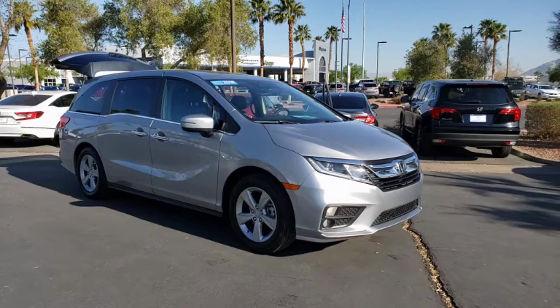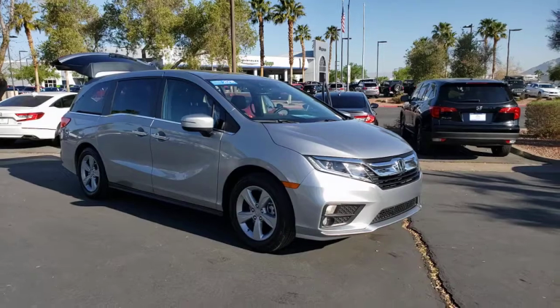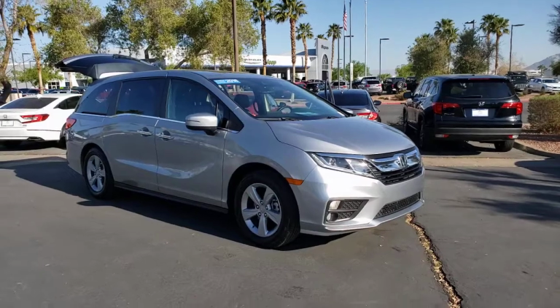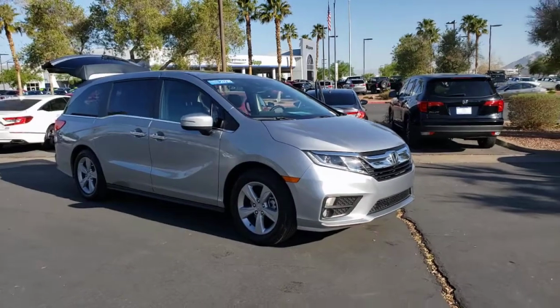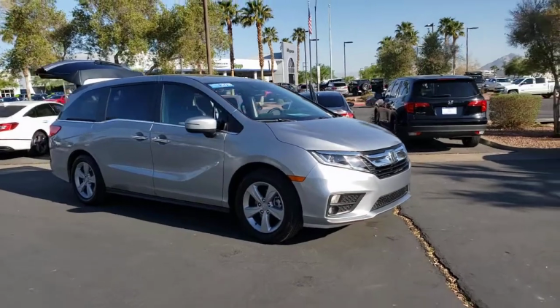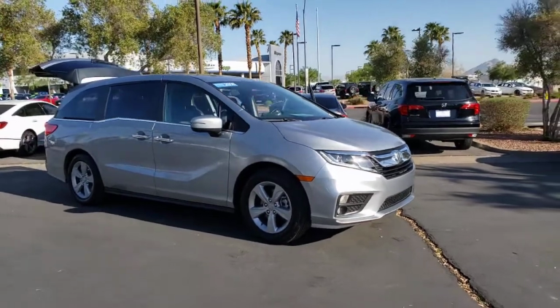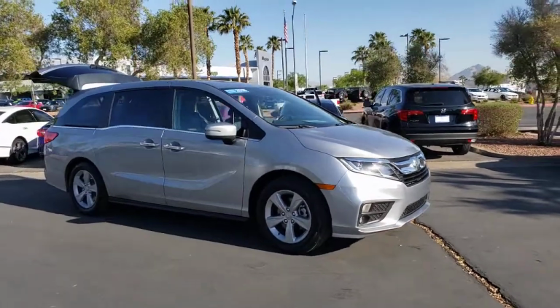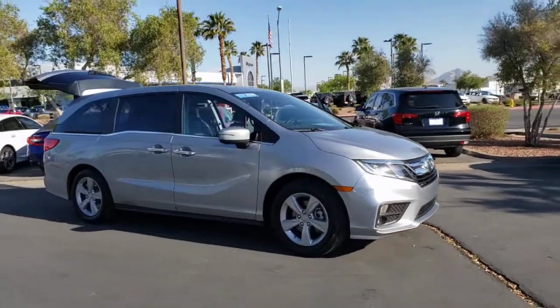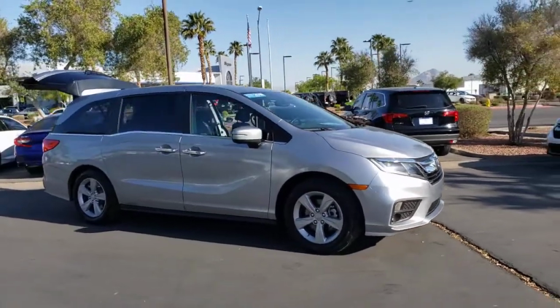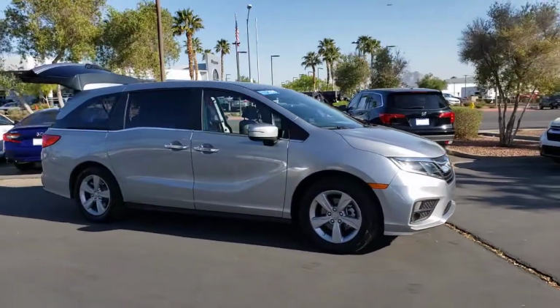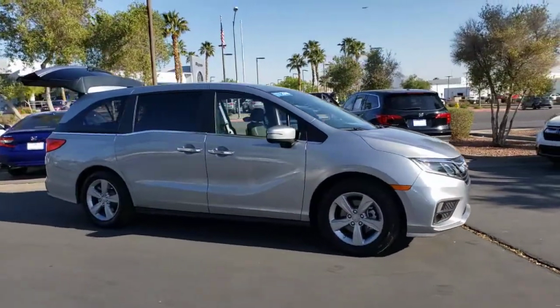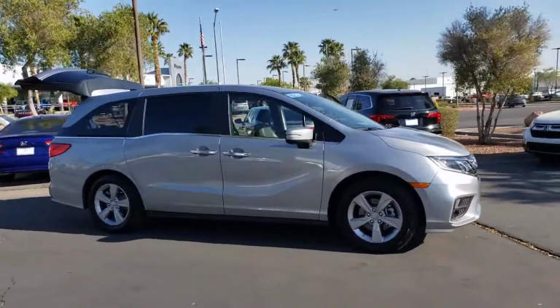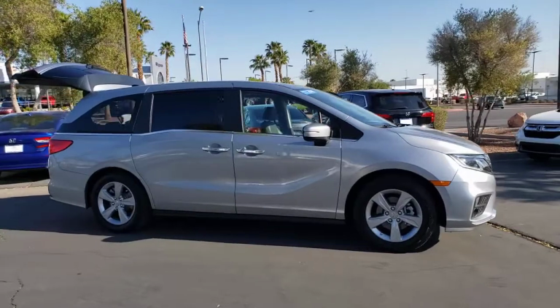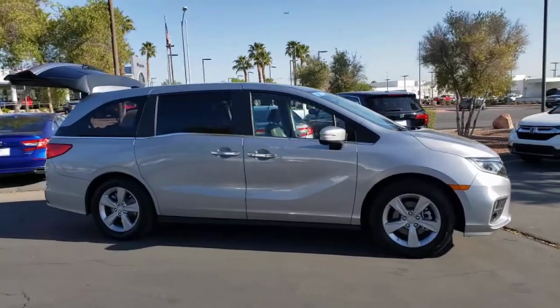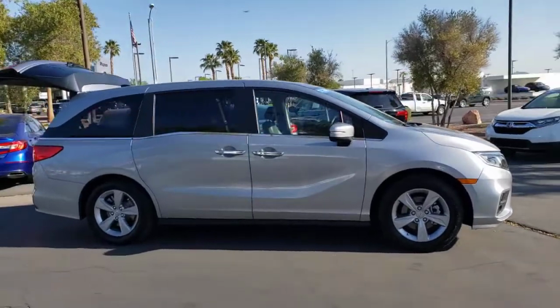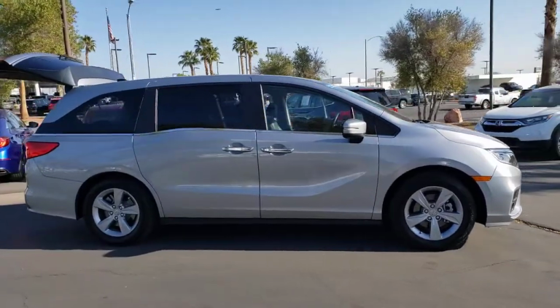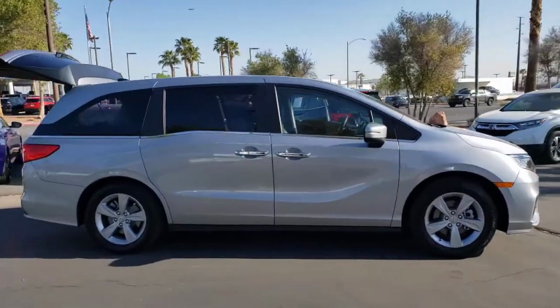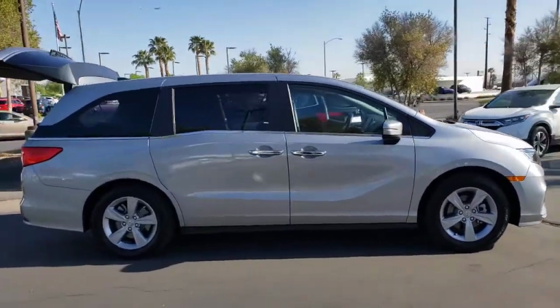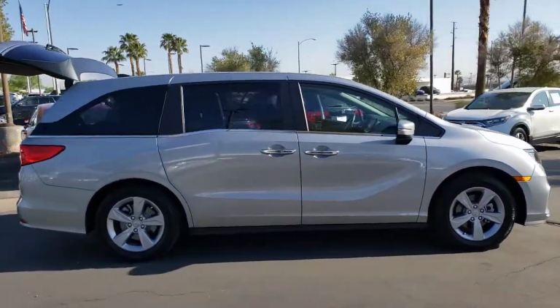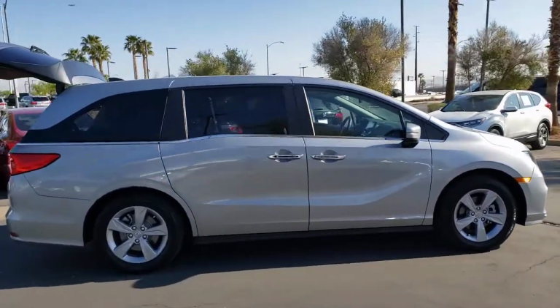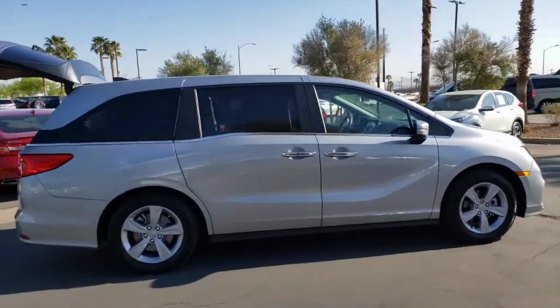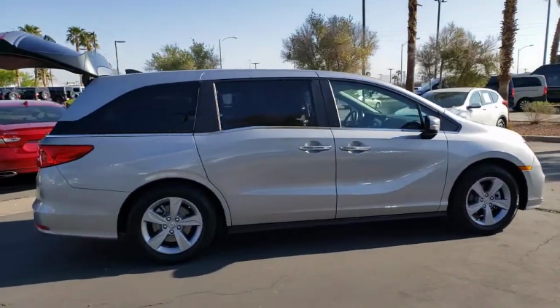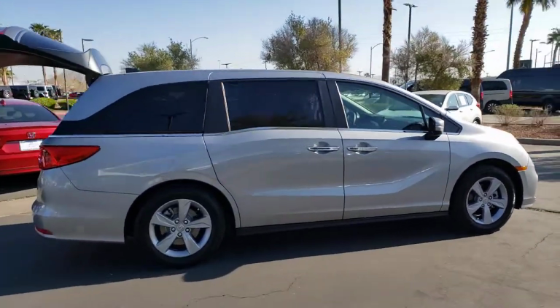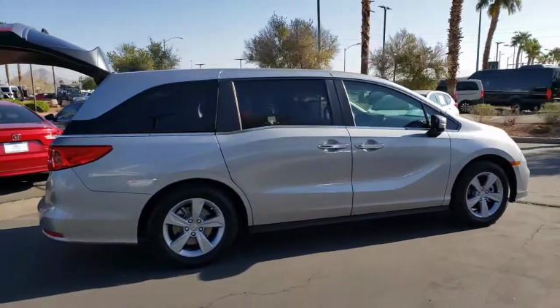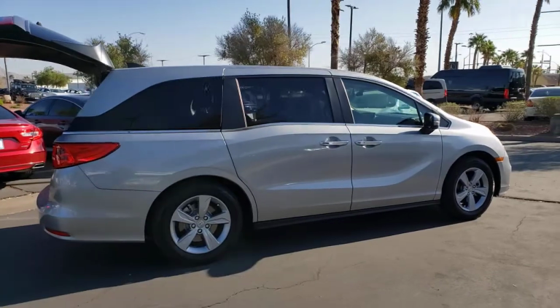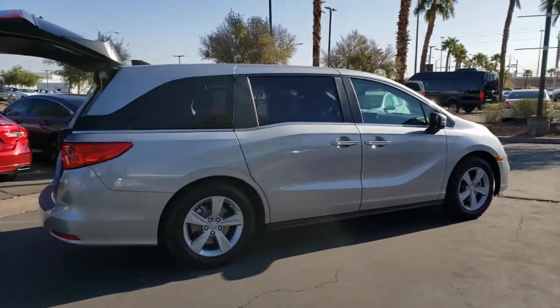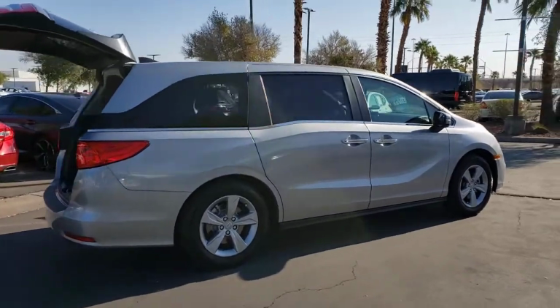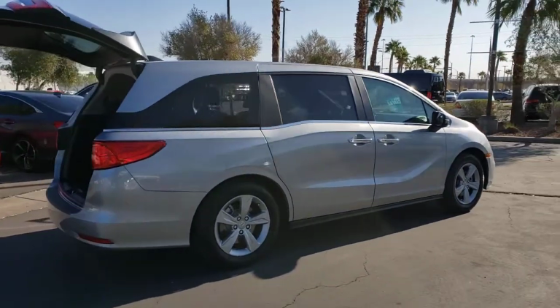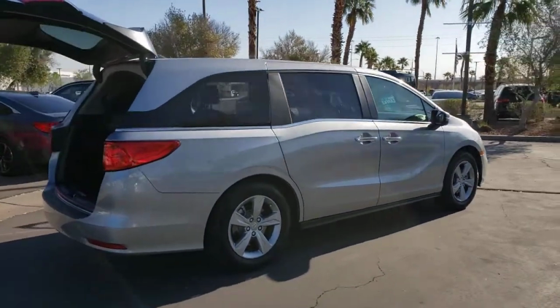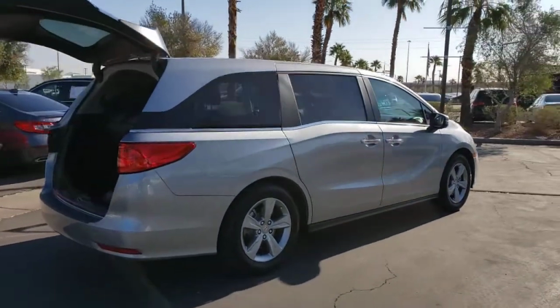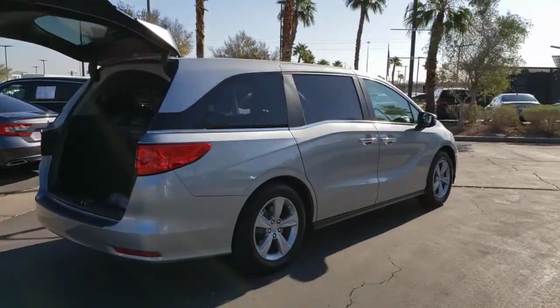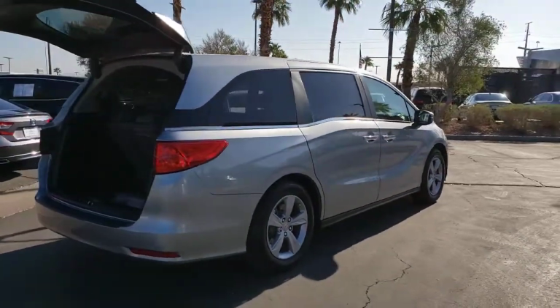Get a feel for the 2018 Honda Odyssey. This vehicle is an outstanding buy with fewer than 35,000 miles on the odometer. Look forward to even the most ordinary outings when you drive this sleek, comfortable Odyssey.